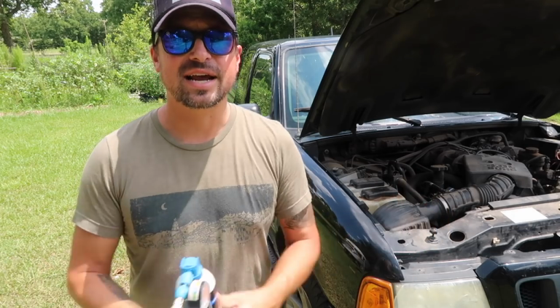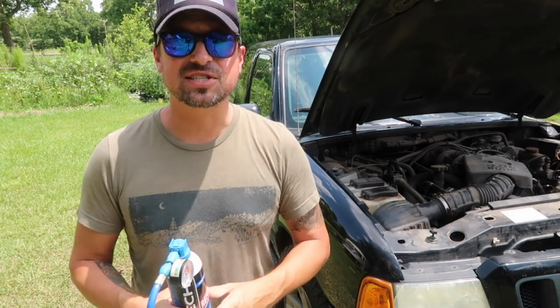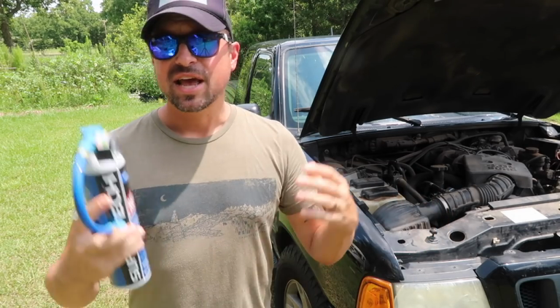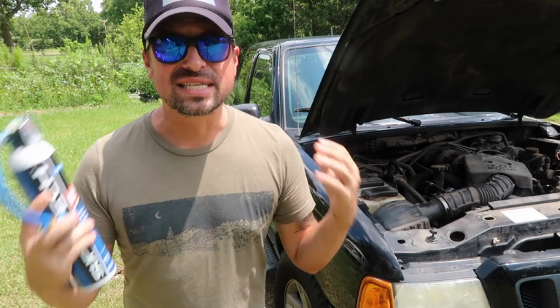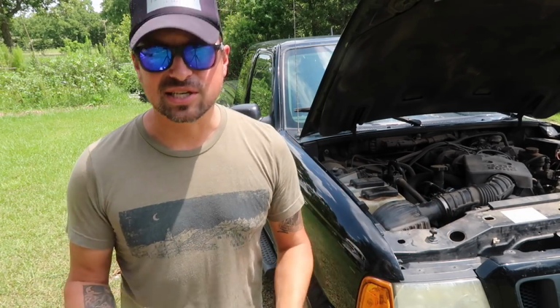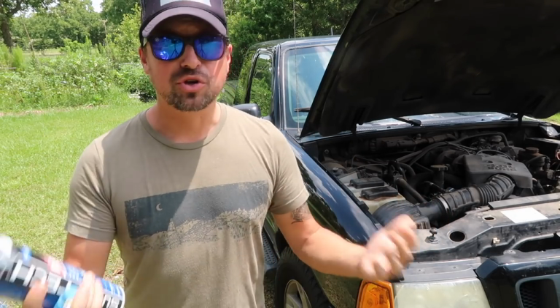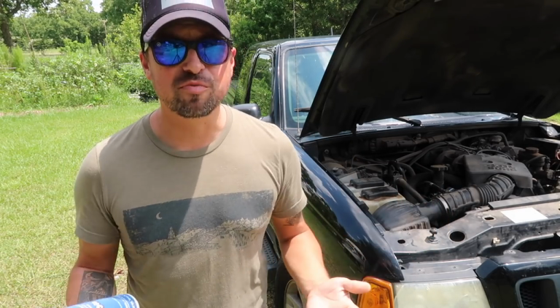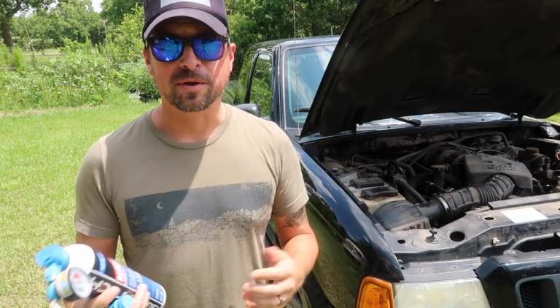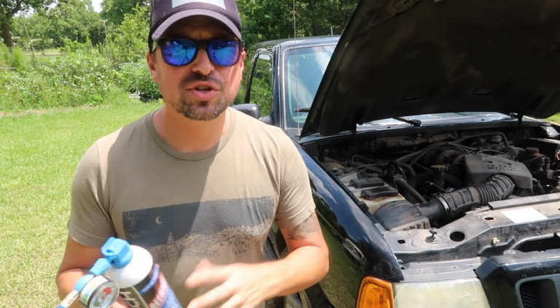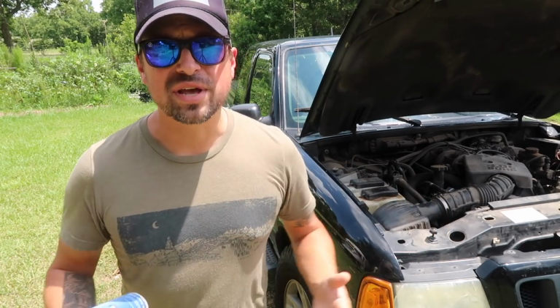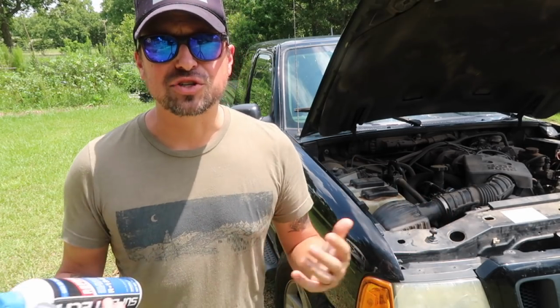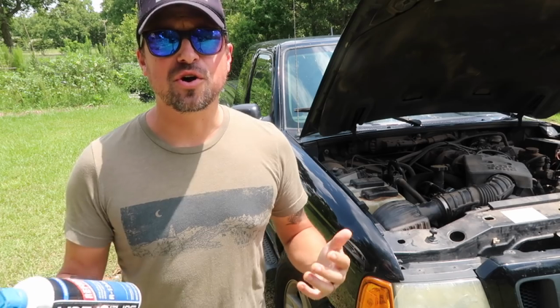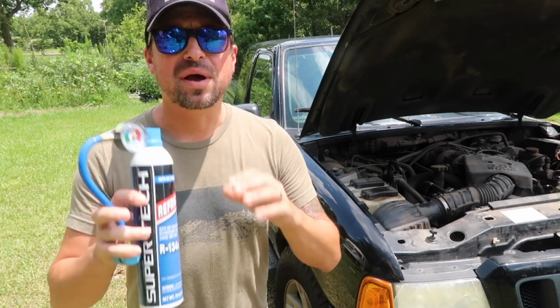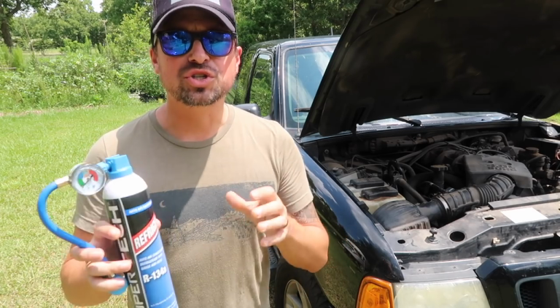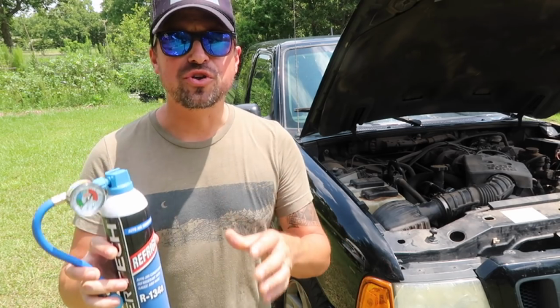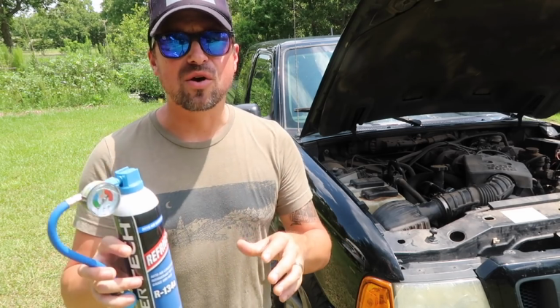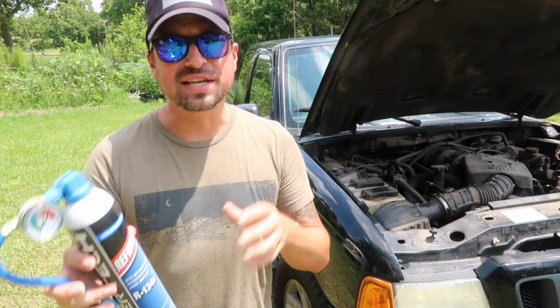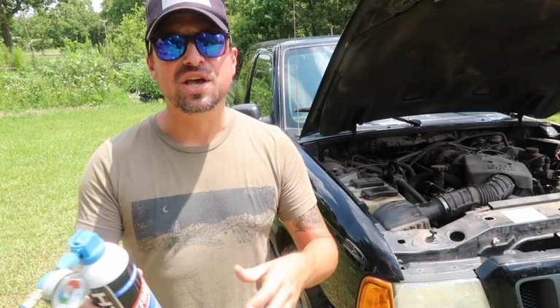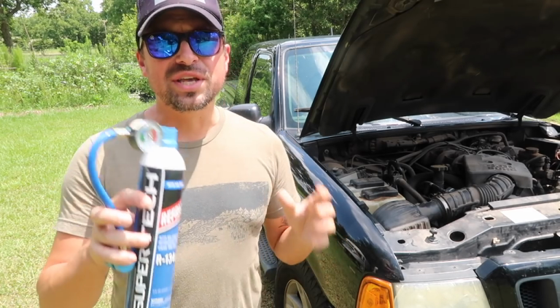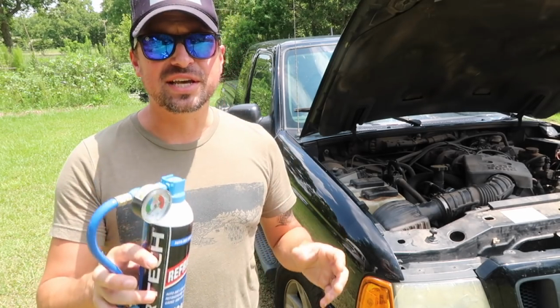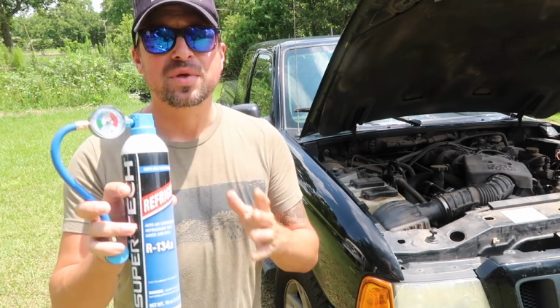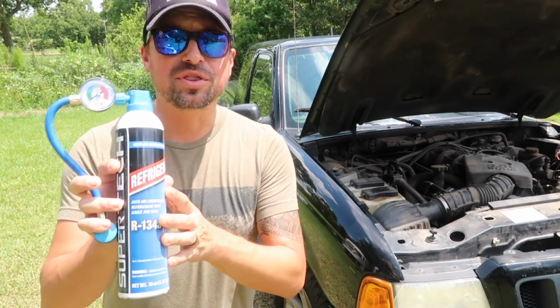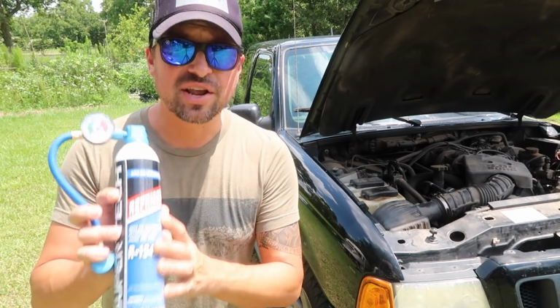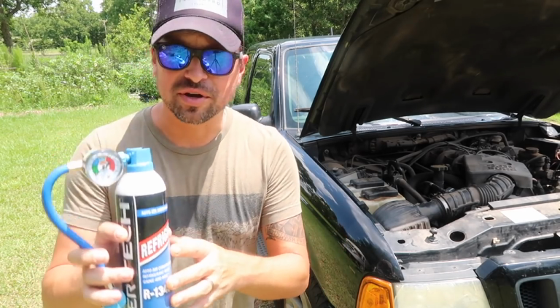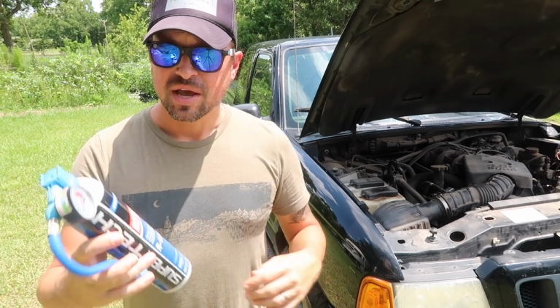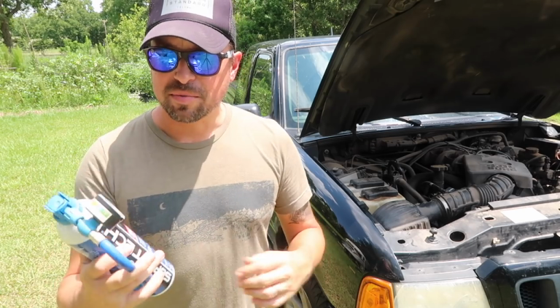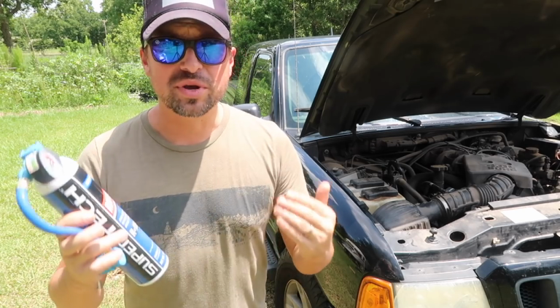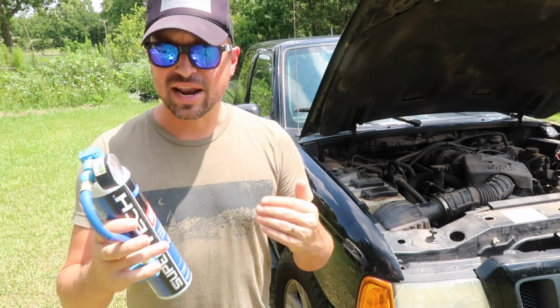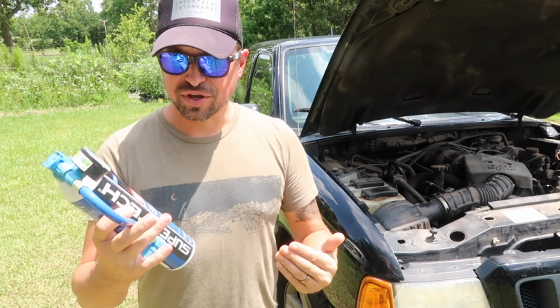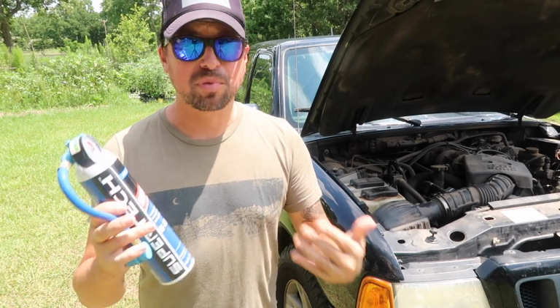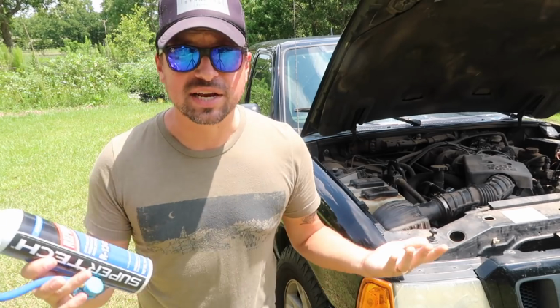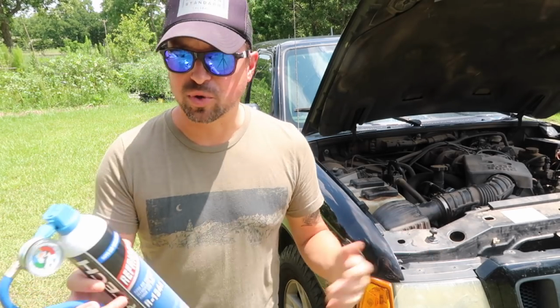We did see good improvement with it. So this won't be a how-to video, but I will show you how easily we did put this in our vehicle. But before we get into that, I'll show you the parts that it comes with.